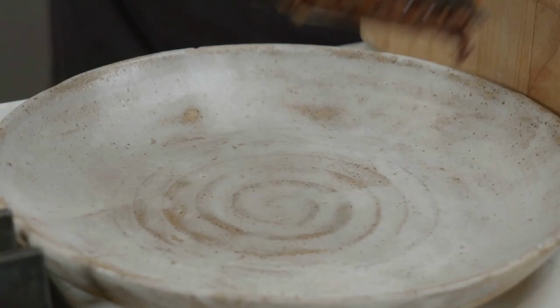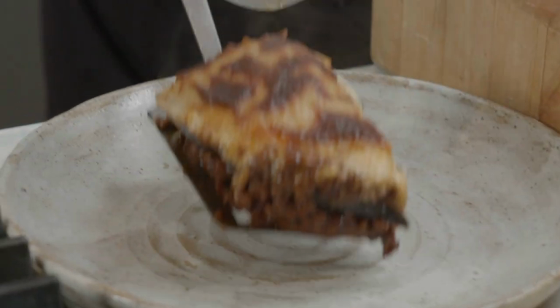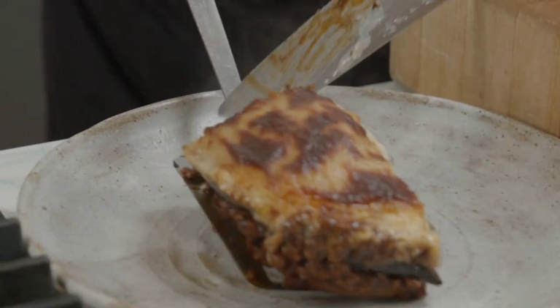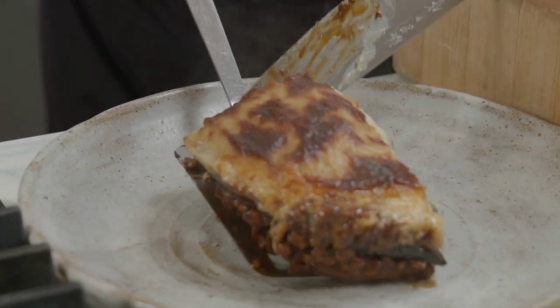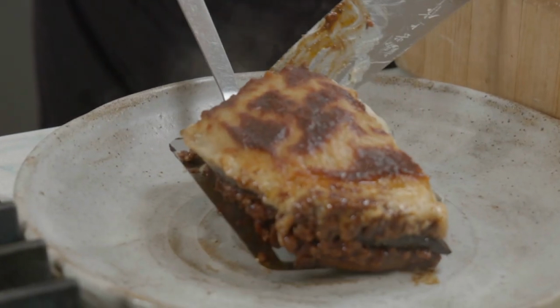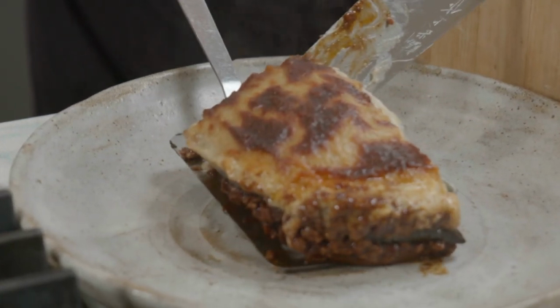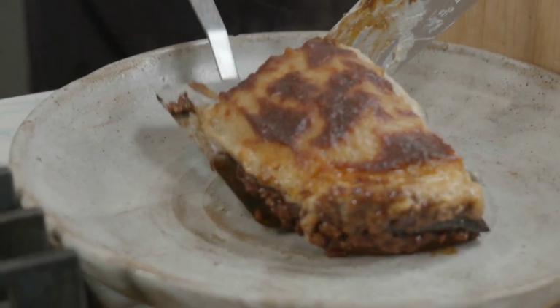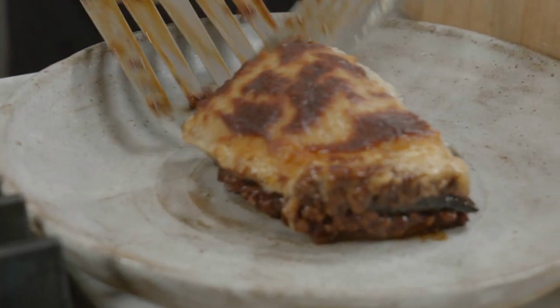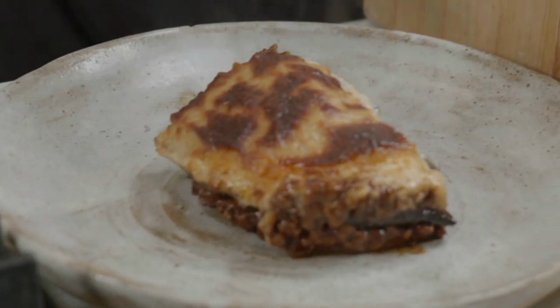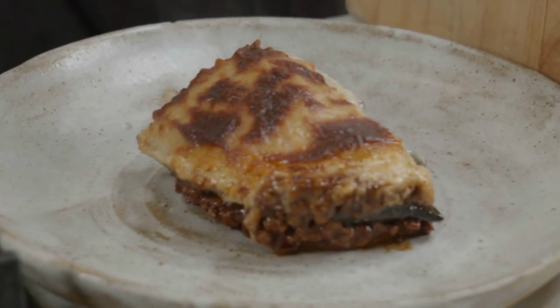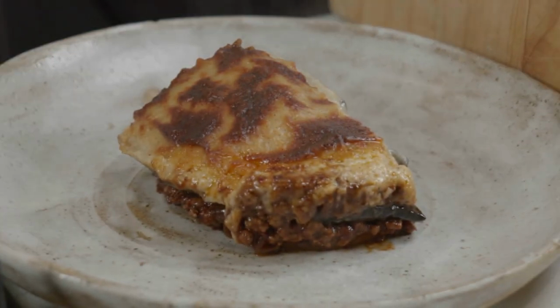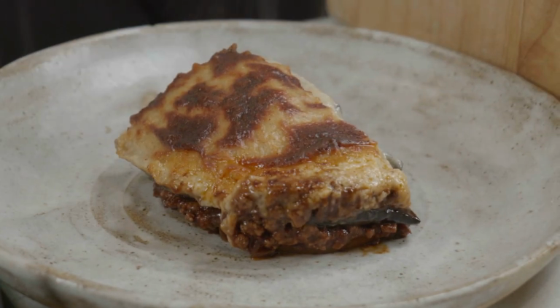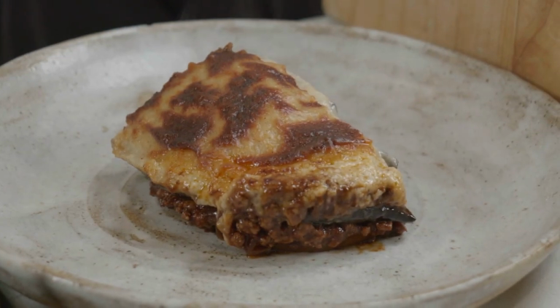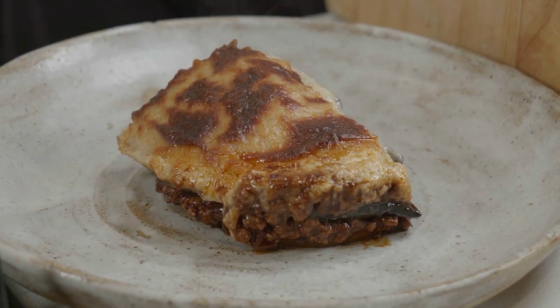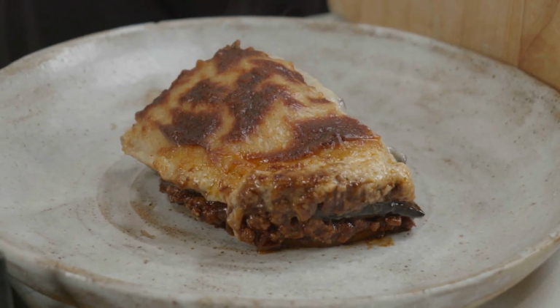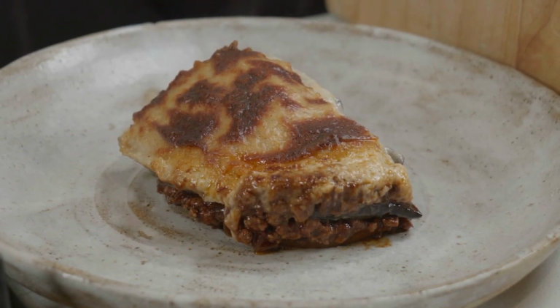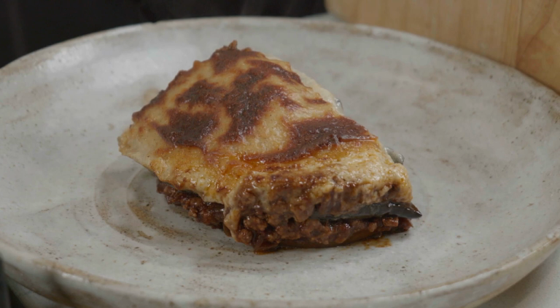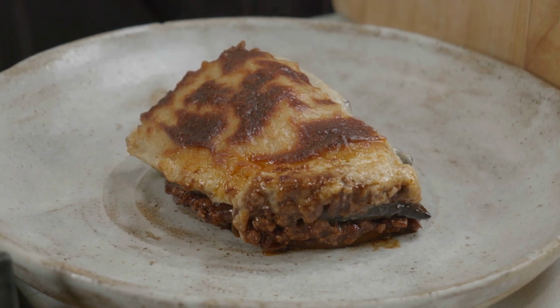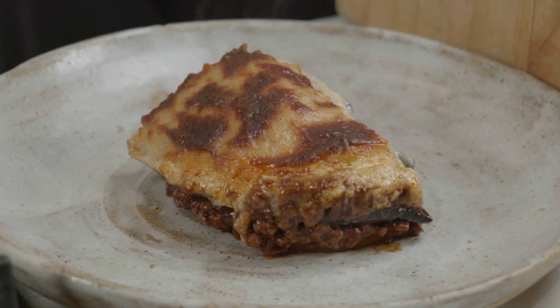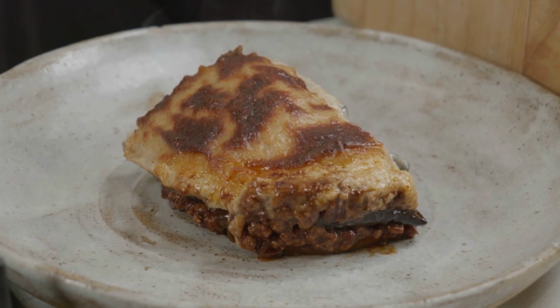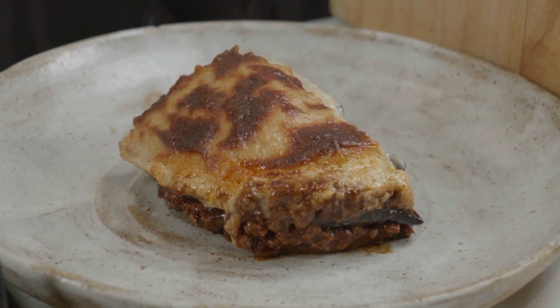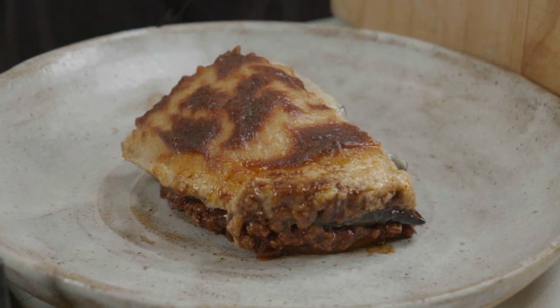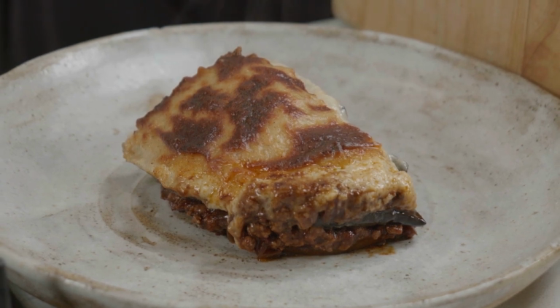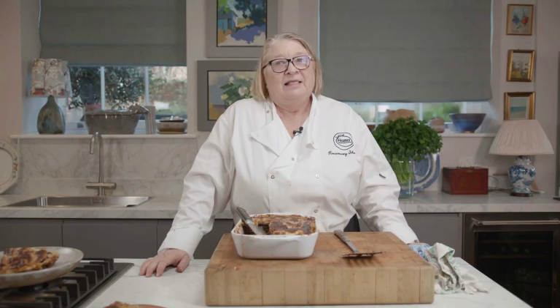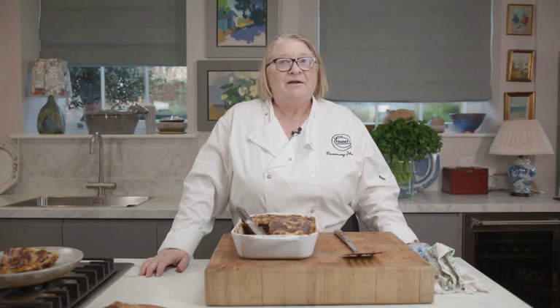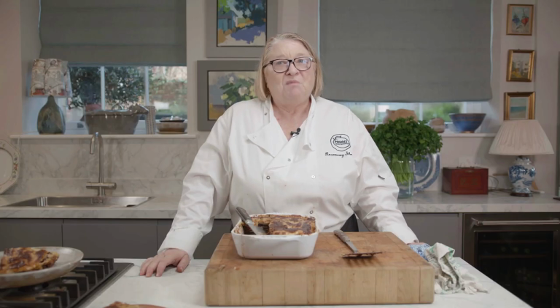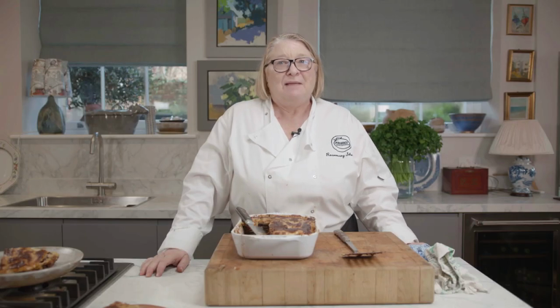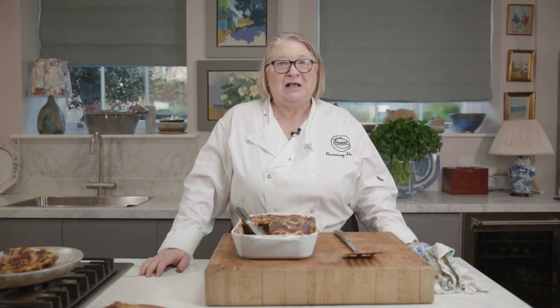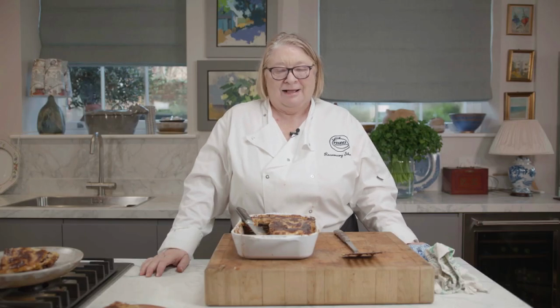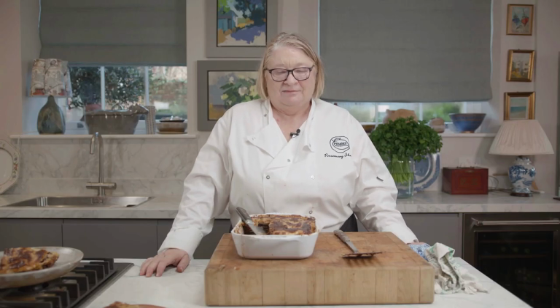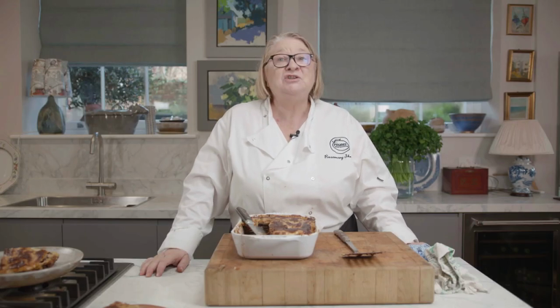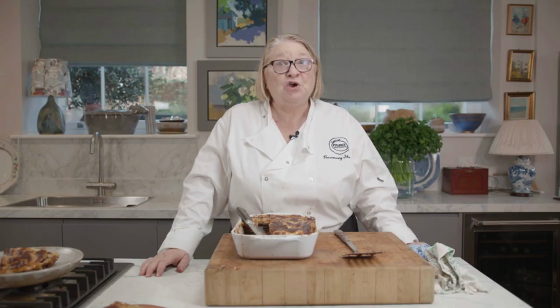Holding together beautifully. That is so nice. There is my moussaka. Enjoy!